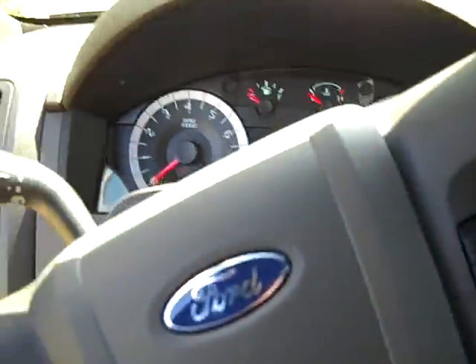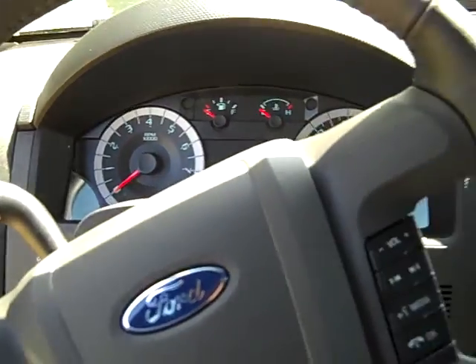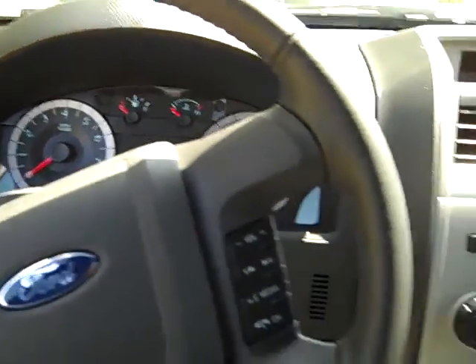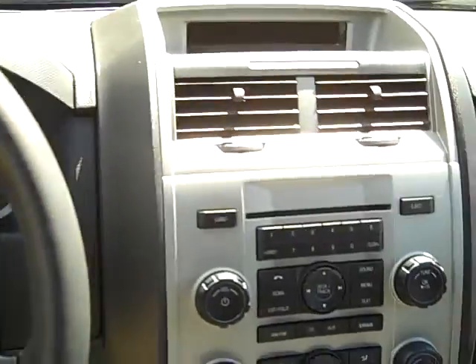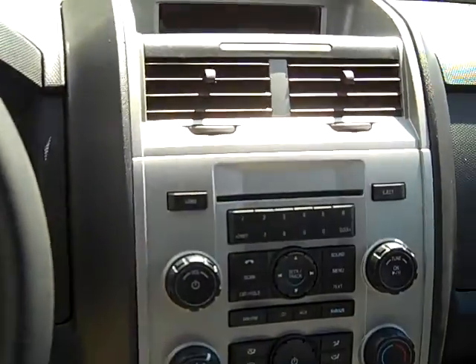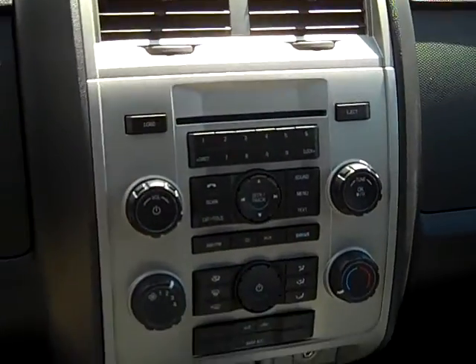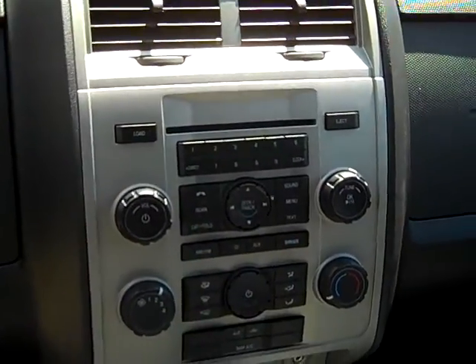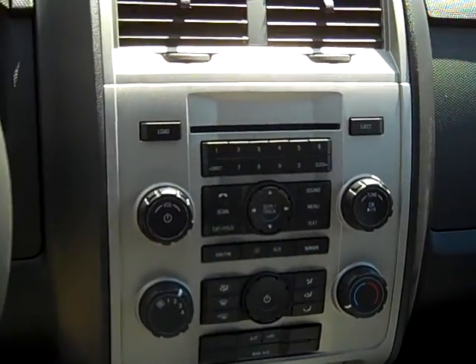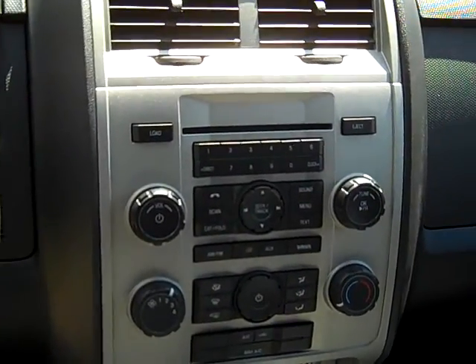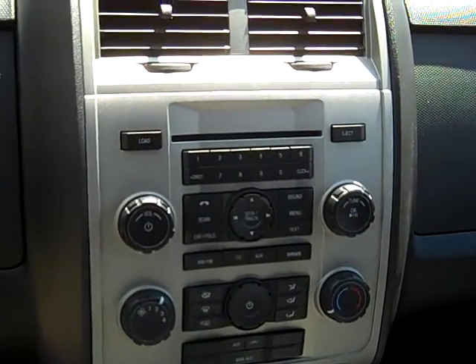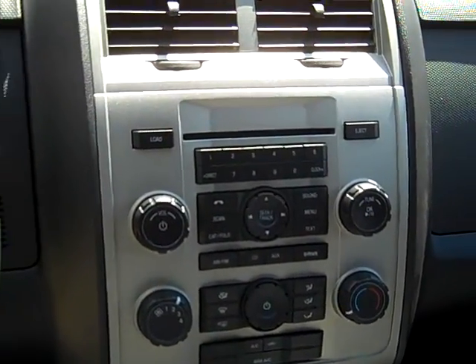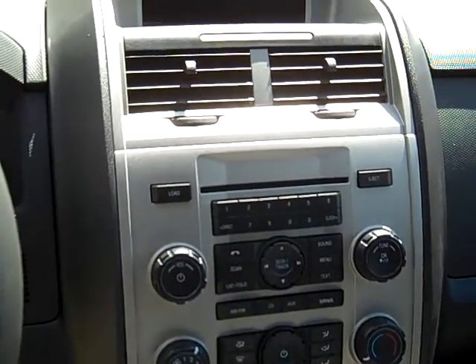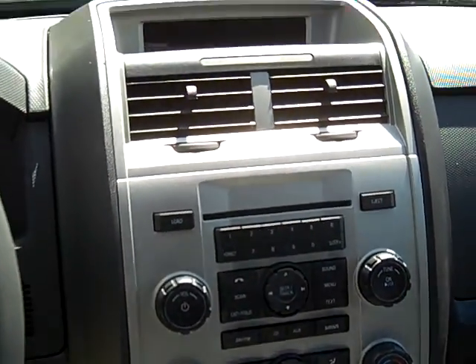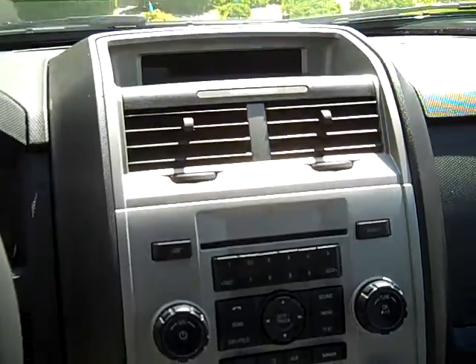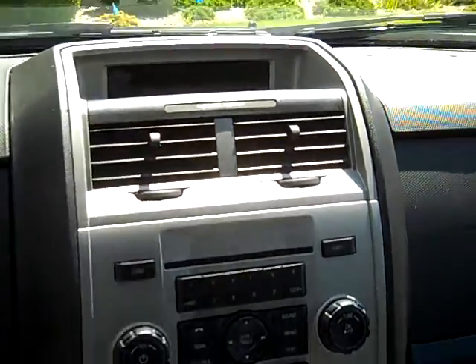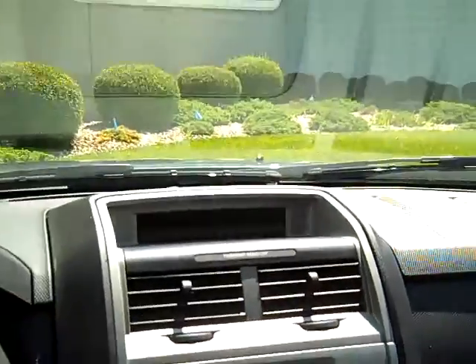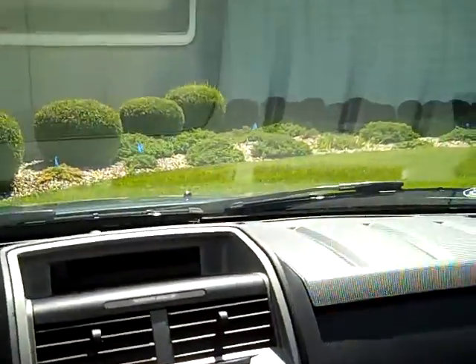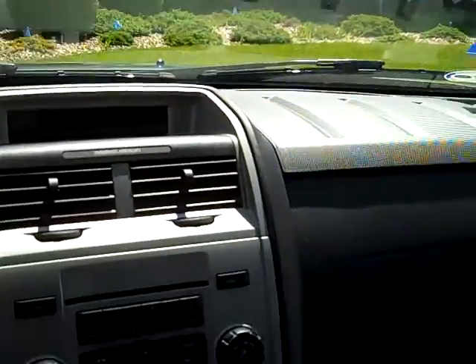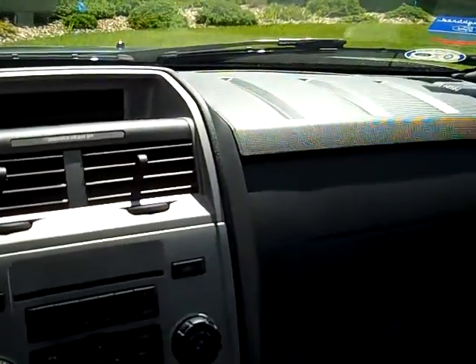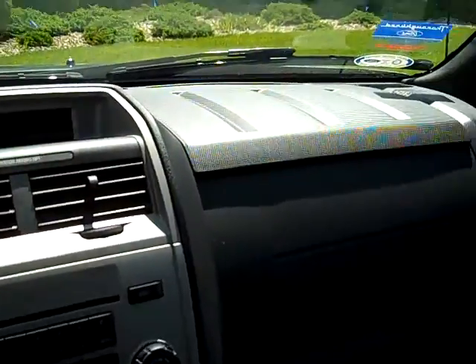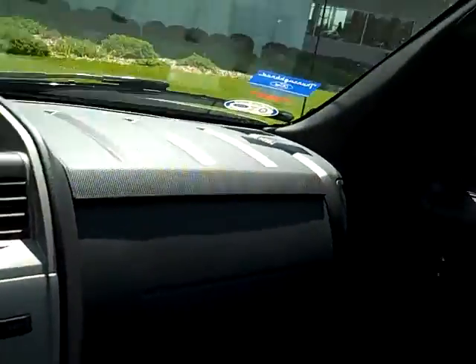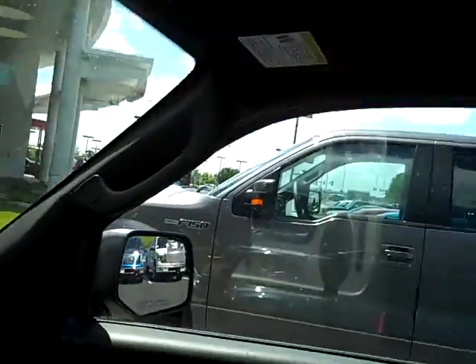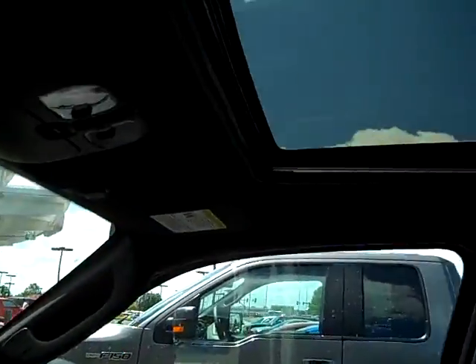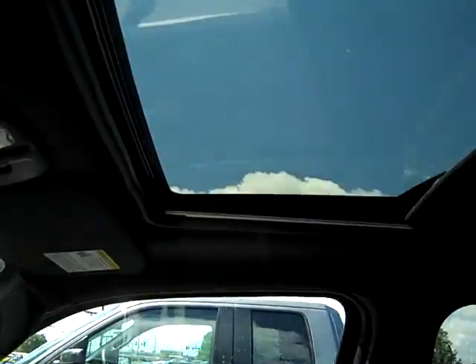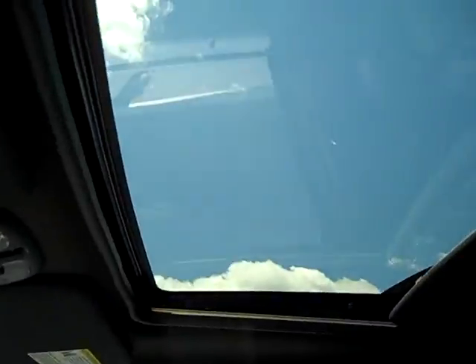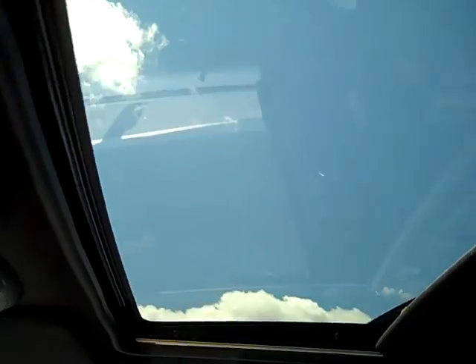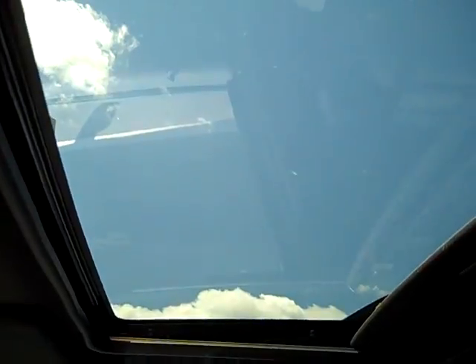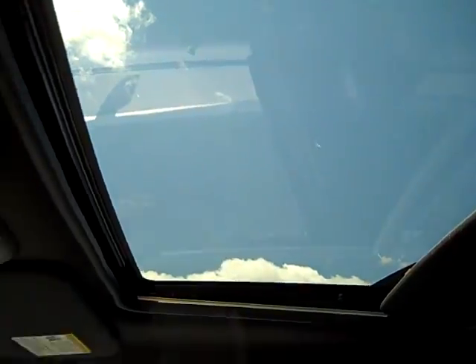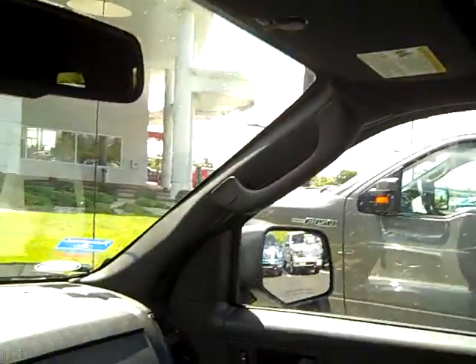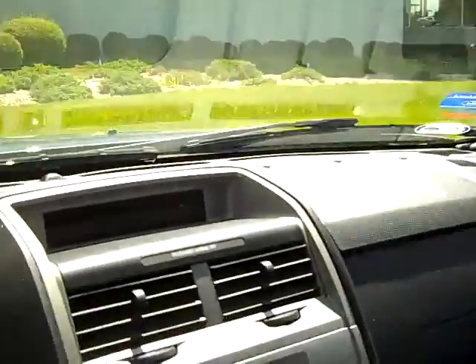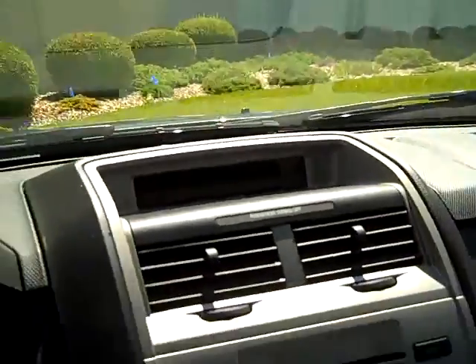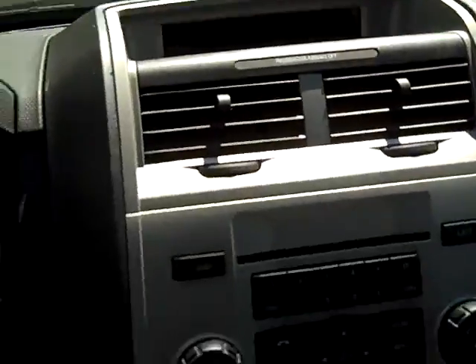And of course the glorious sunroof. Alright, I'll see you guys later.